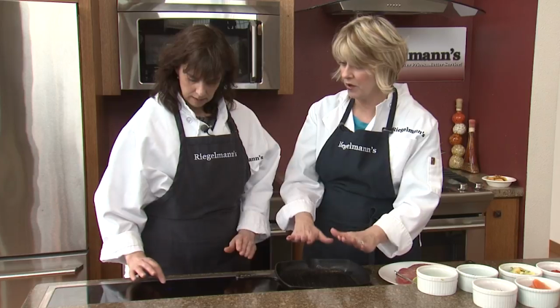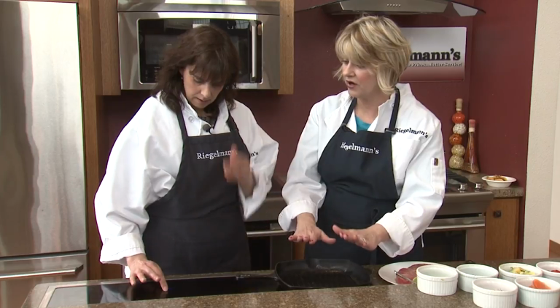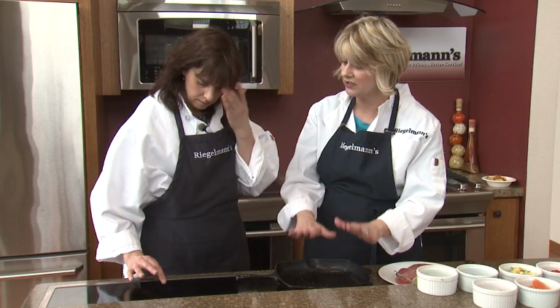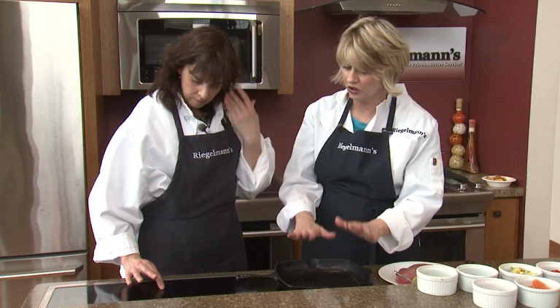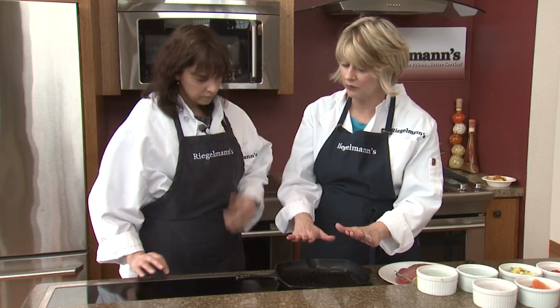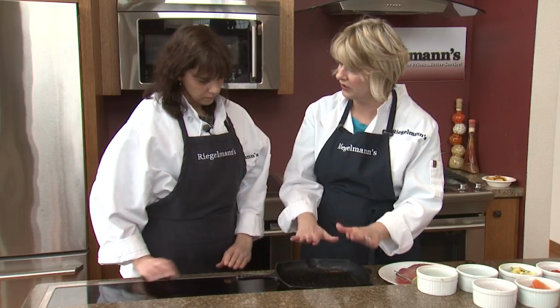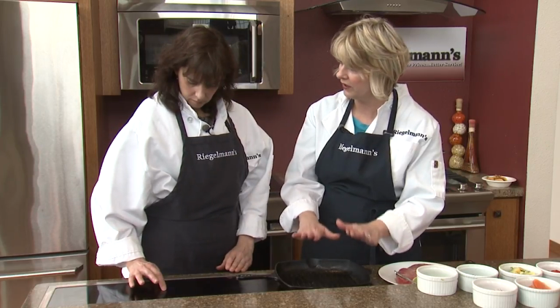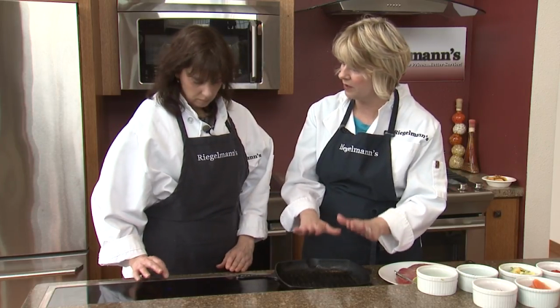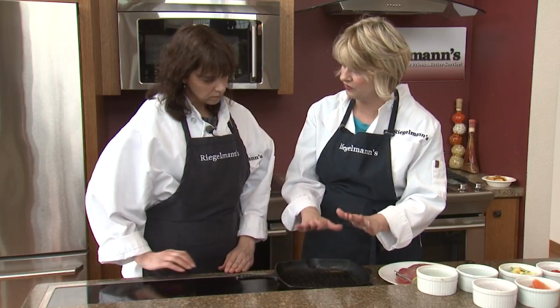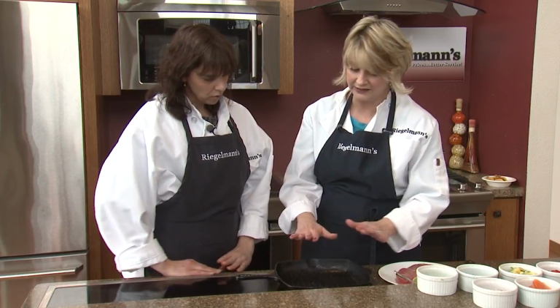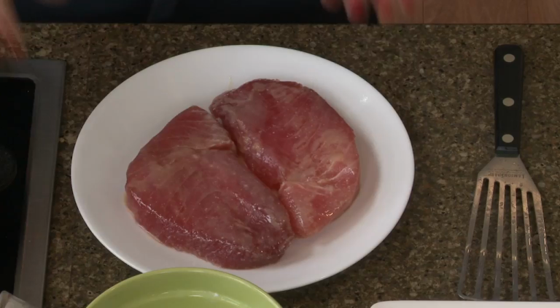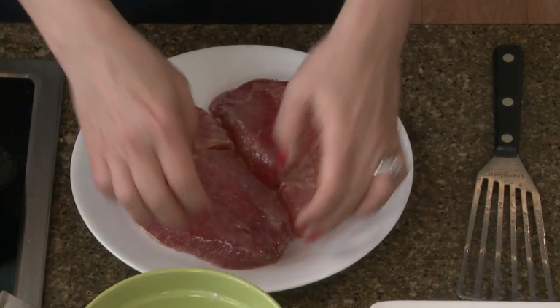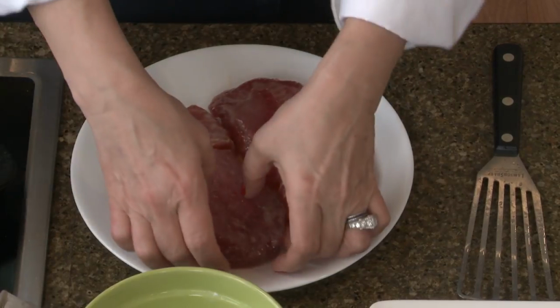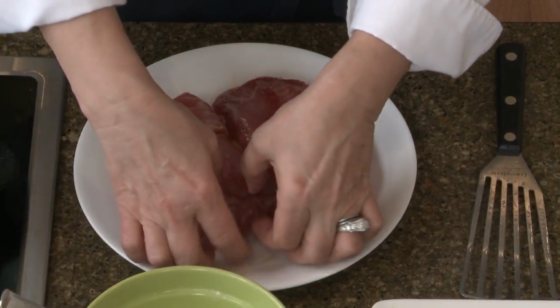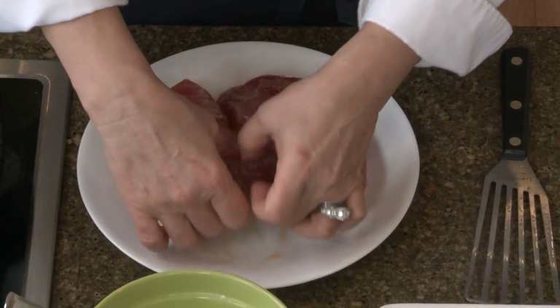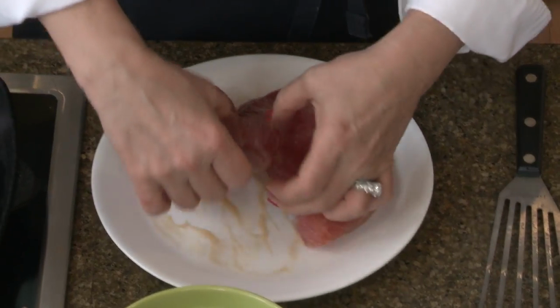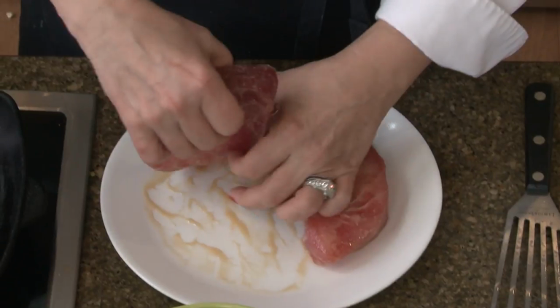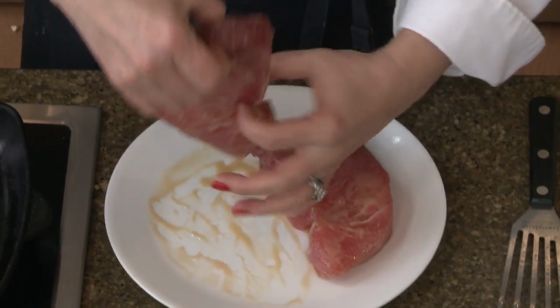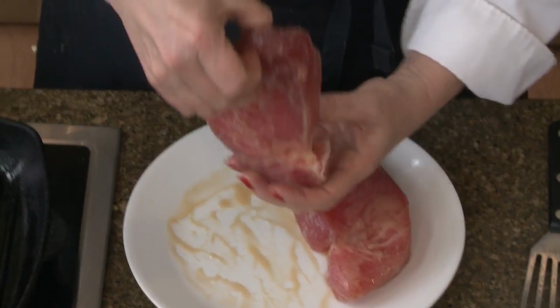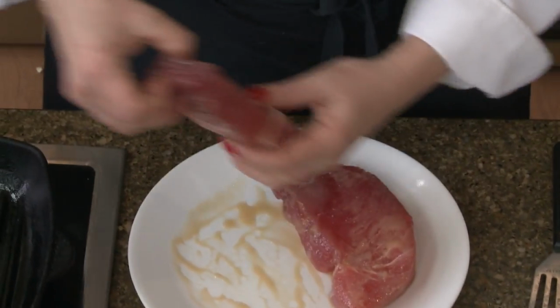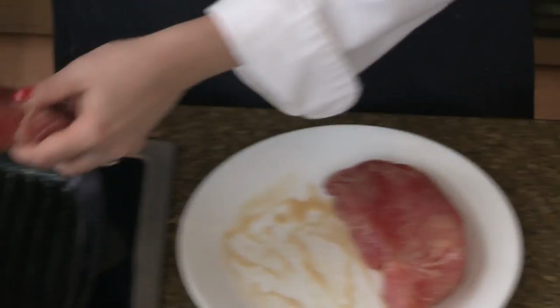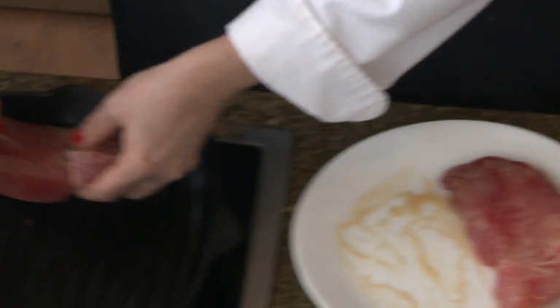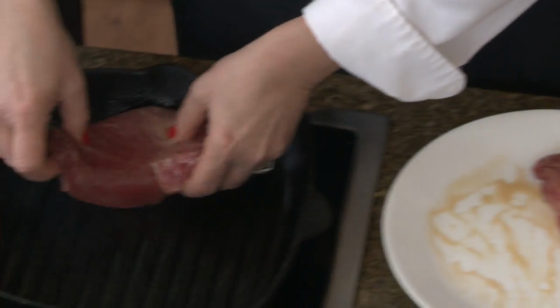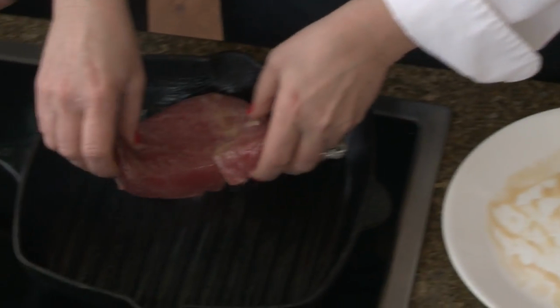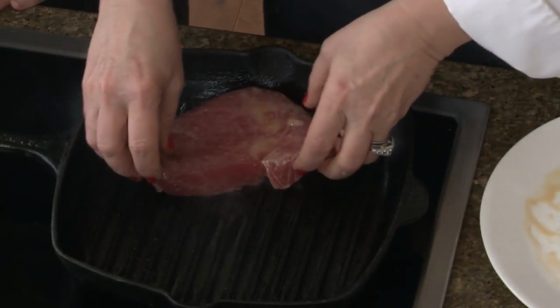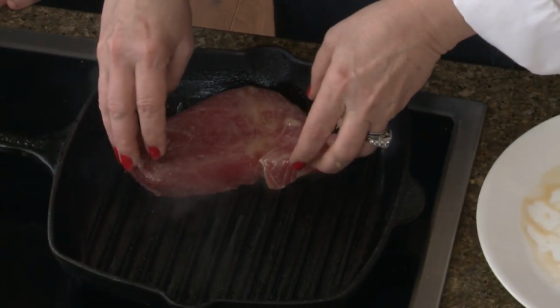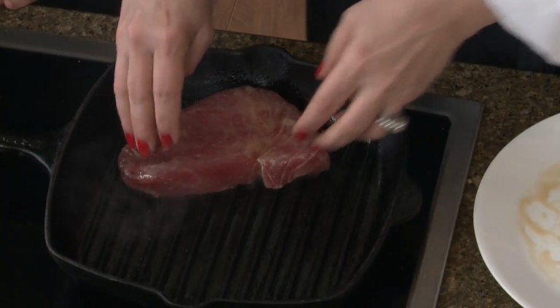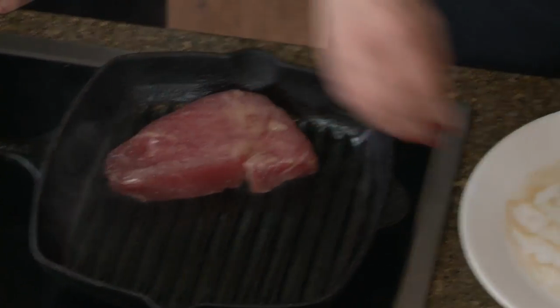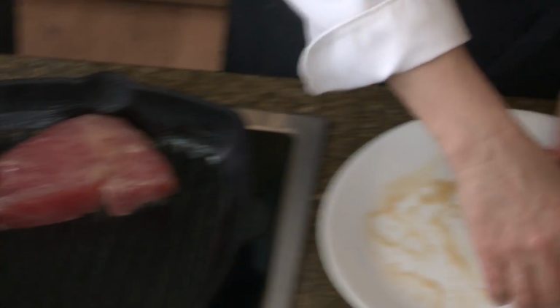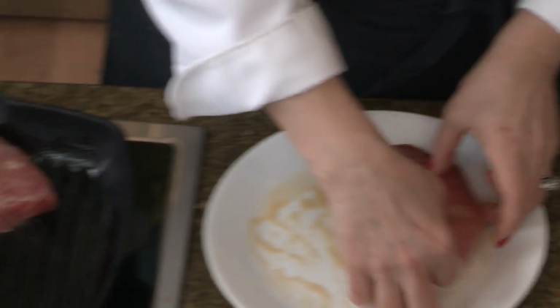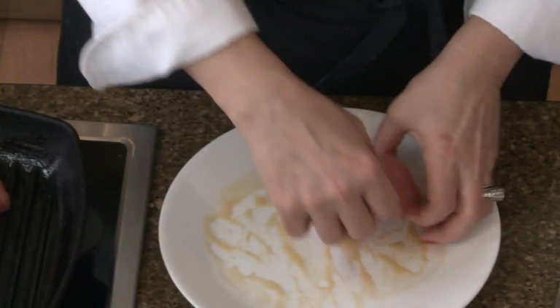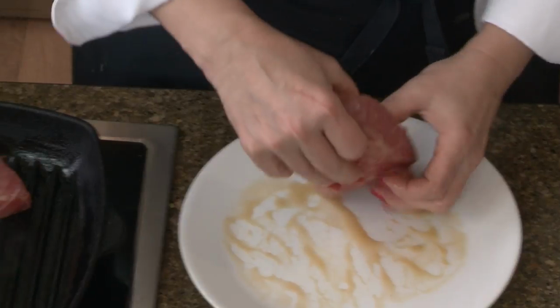We want it very hot because we're going to cook it really quickly on two sides. So I'm going to go ahead and lay it in — I've brushed just a little bit of oil. Hear that nice sizzle? I love that.